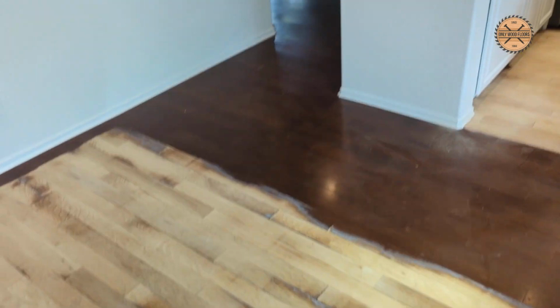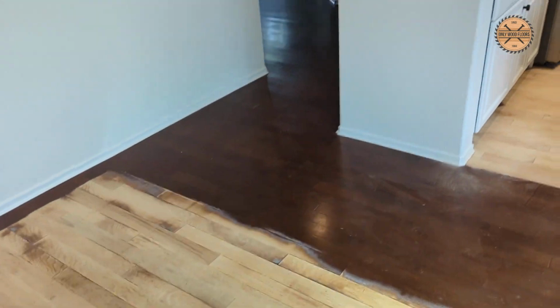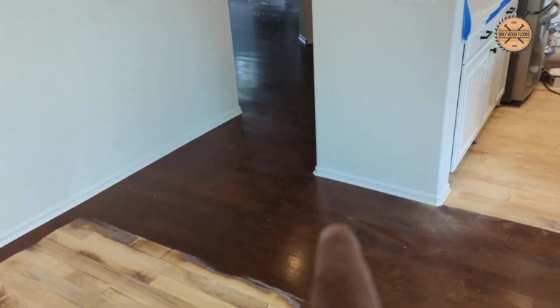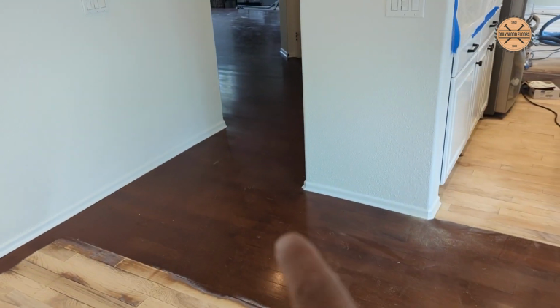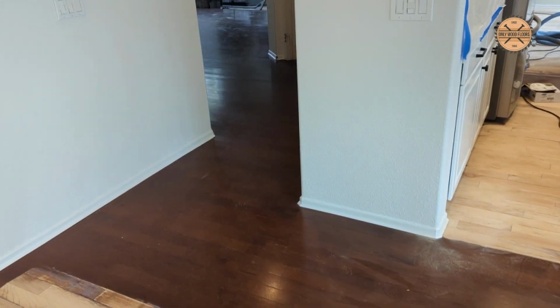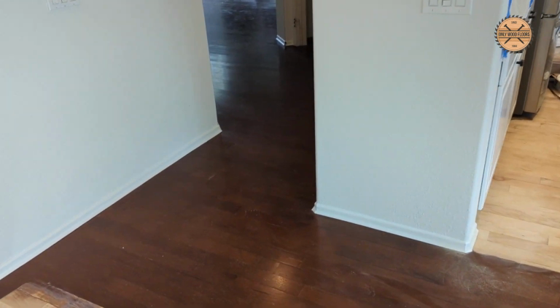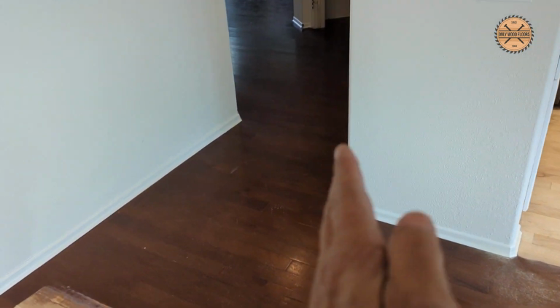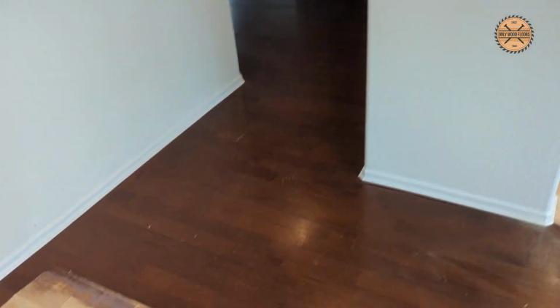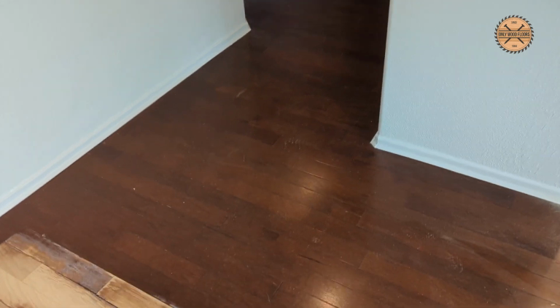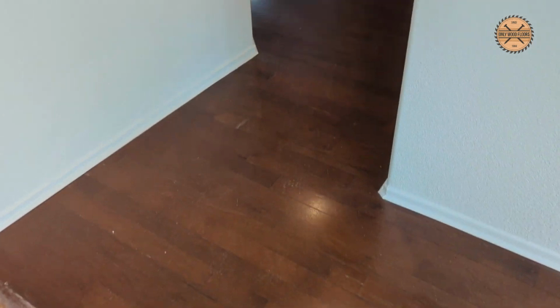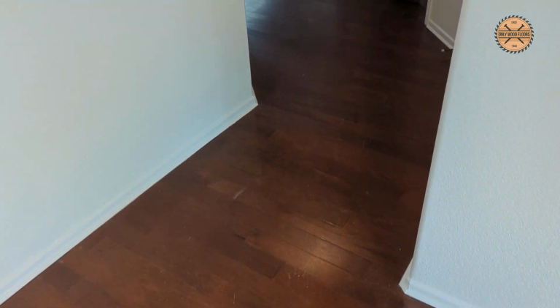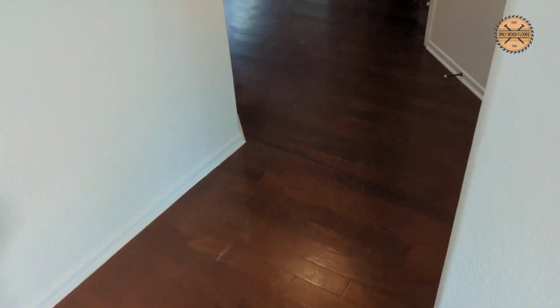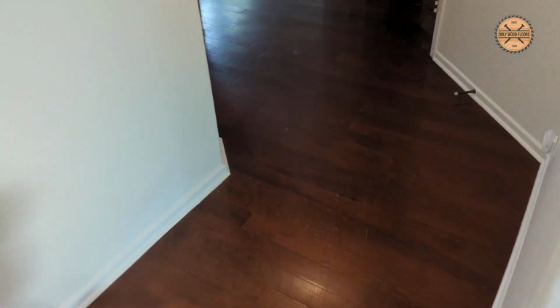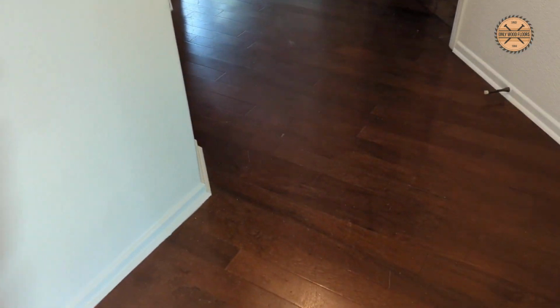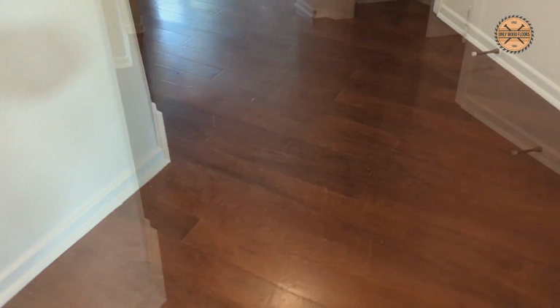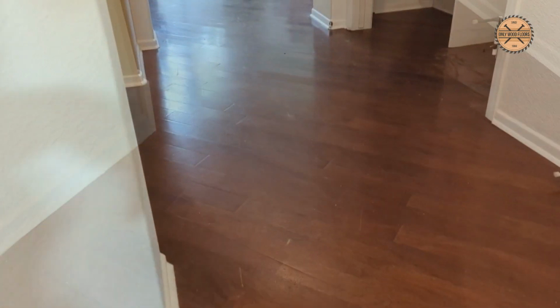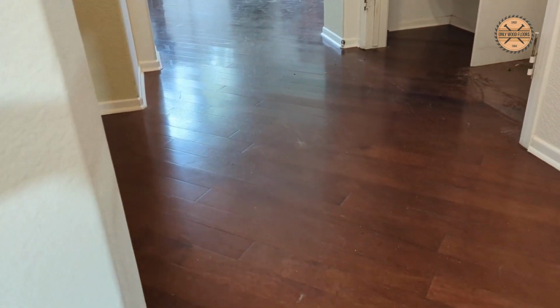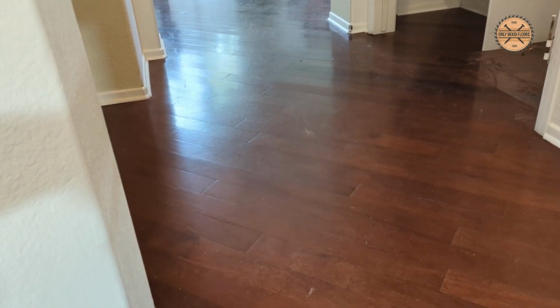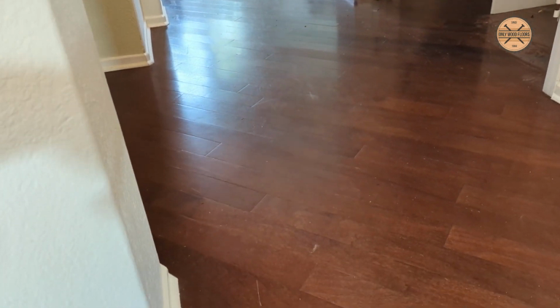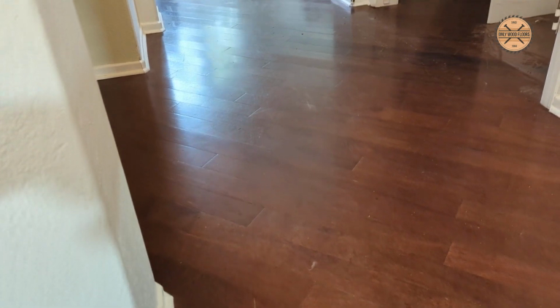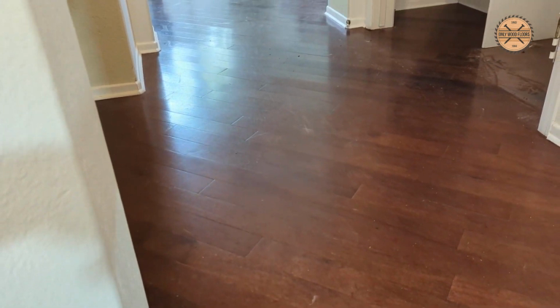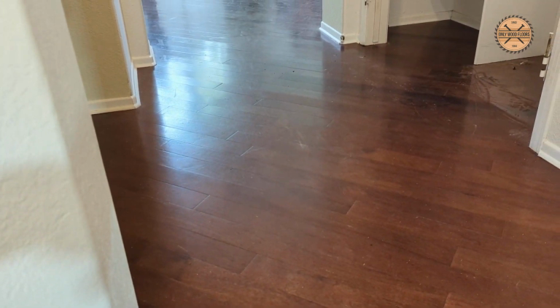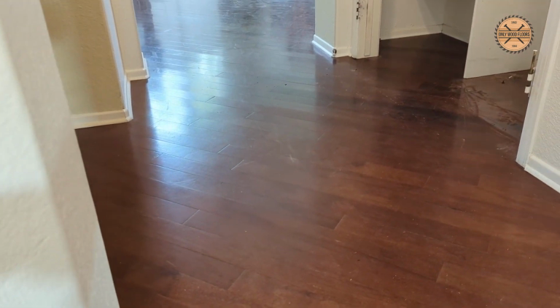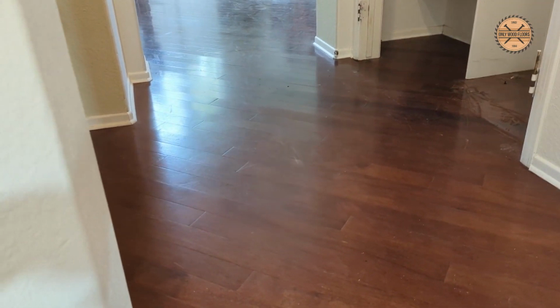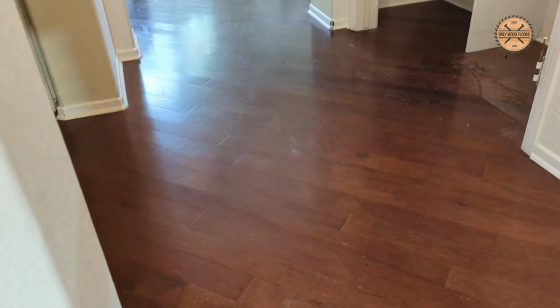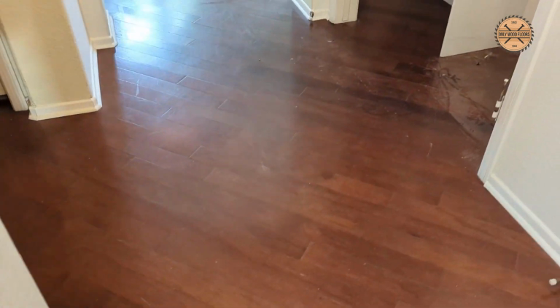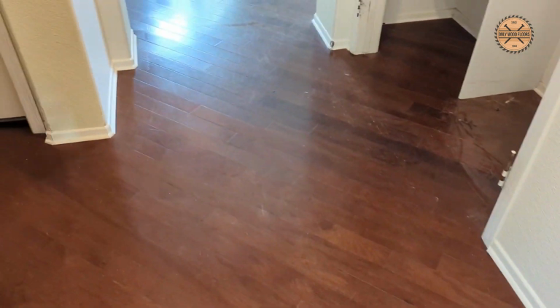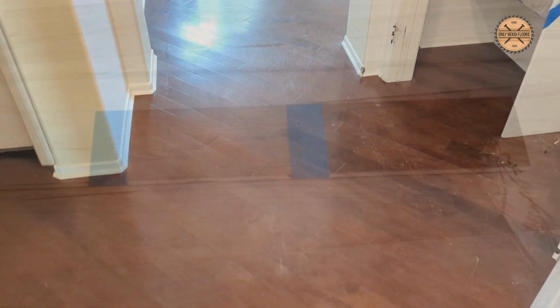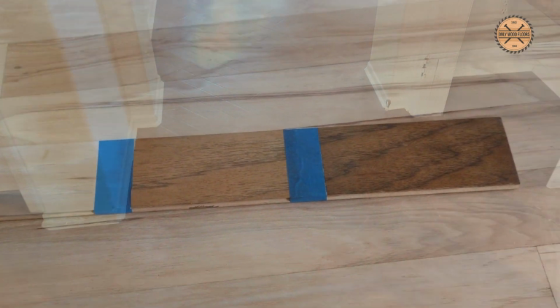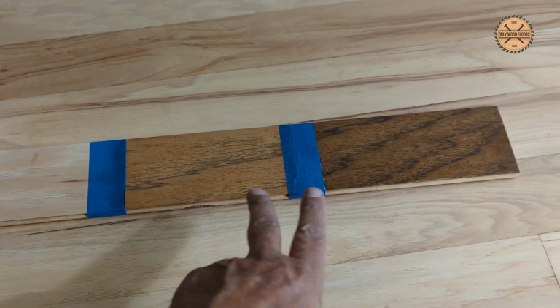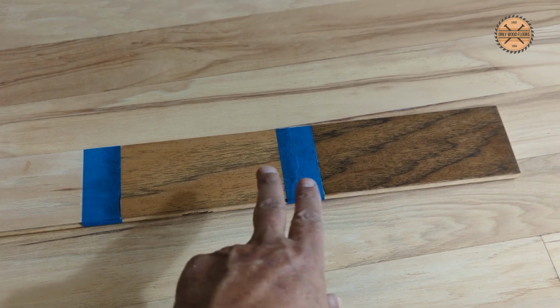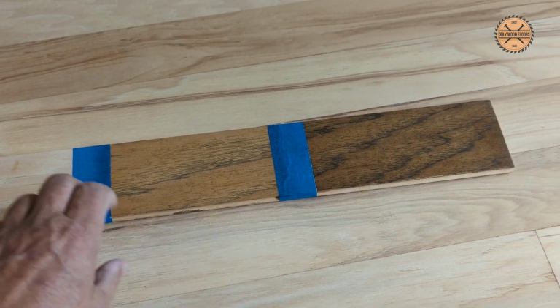You can see down through here, the hallway — see if I can get the light right — the highs and the lows. So every board is a little bit higher or lower than the other board, and that's why you have to be so careful. We may even go in between the two.